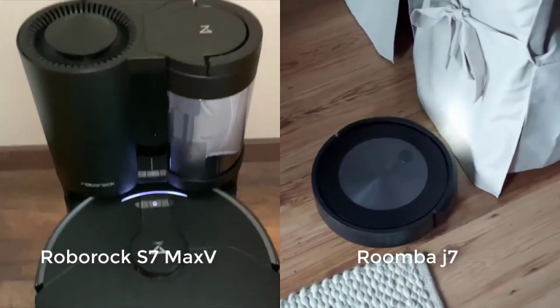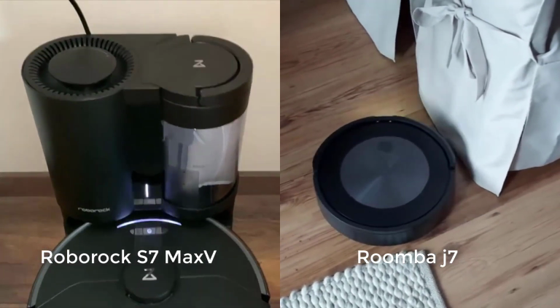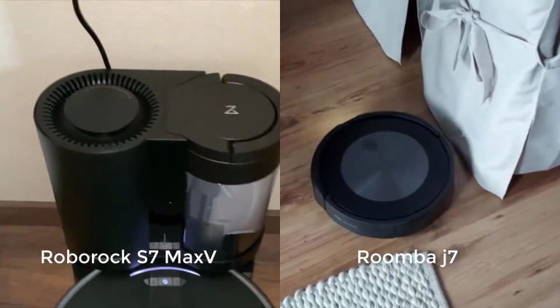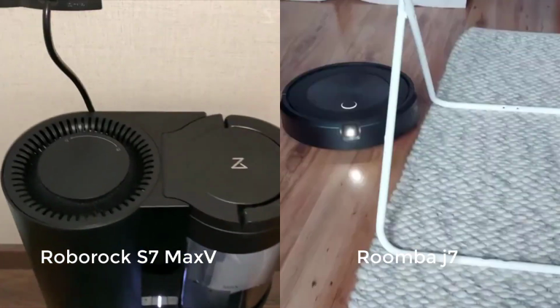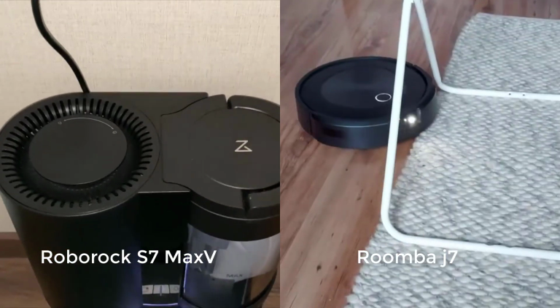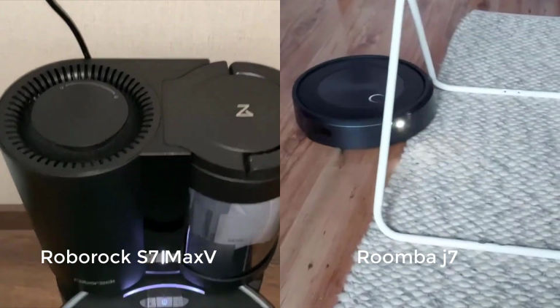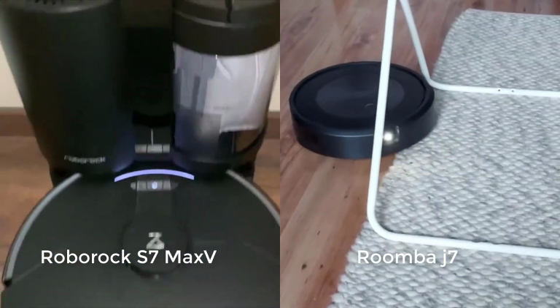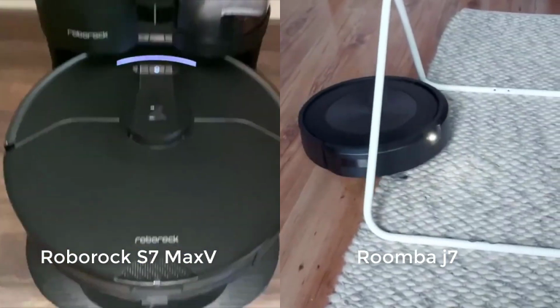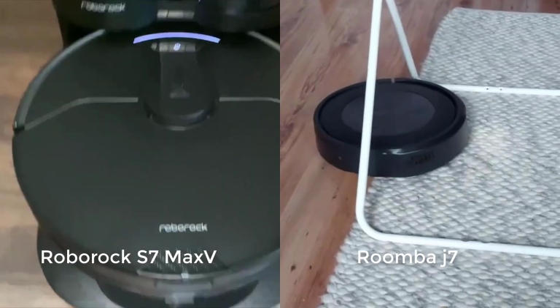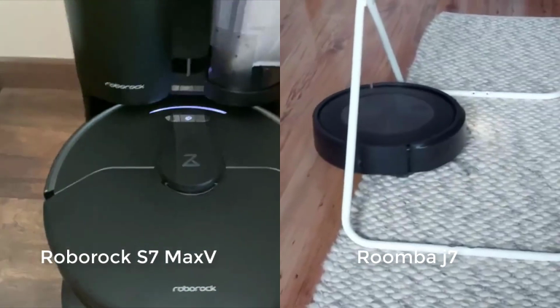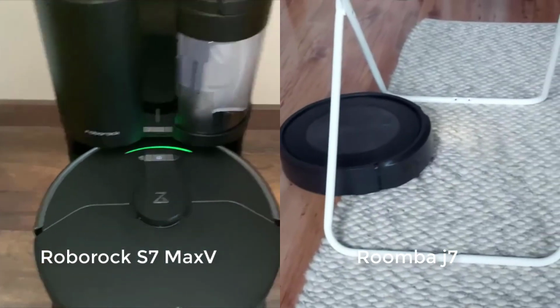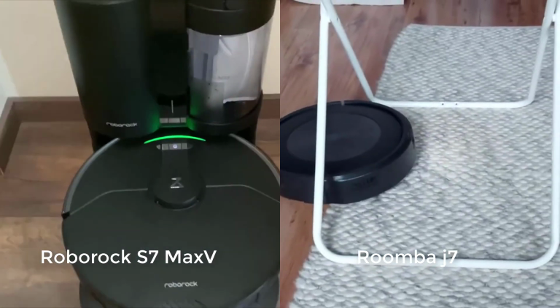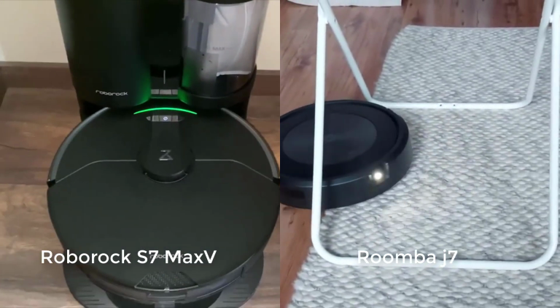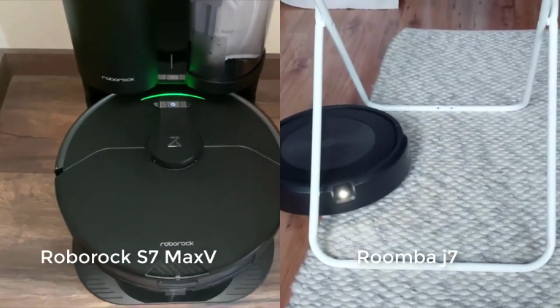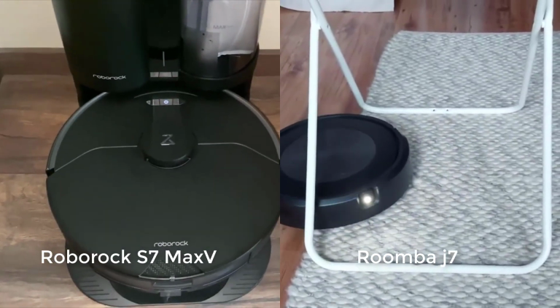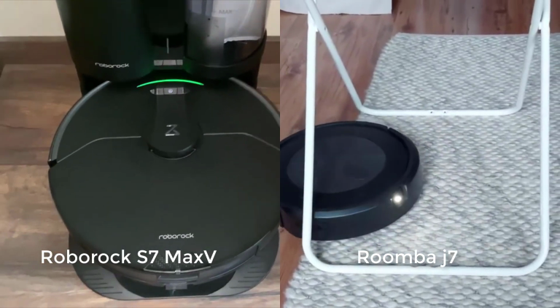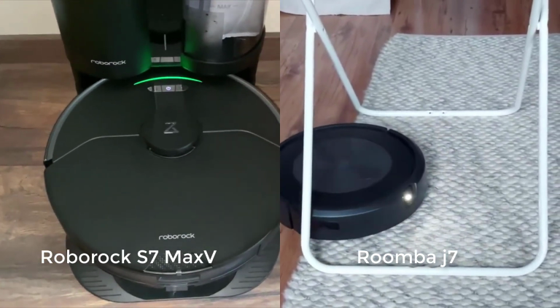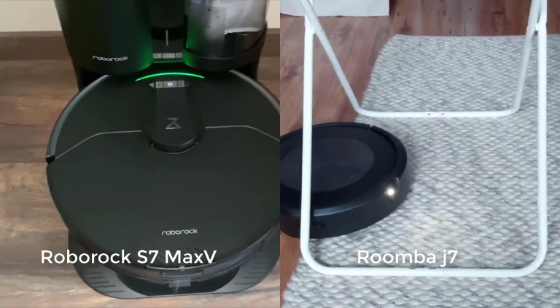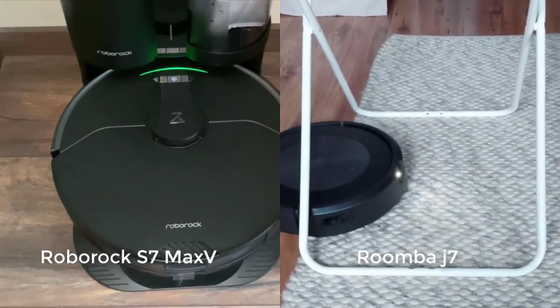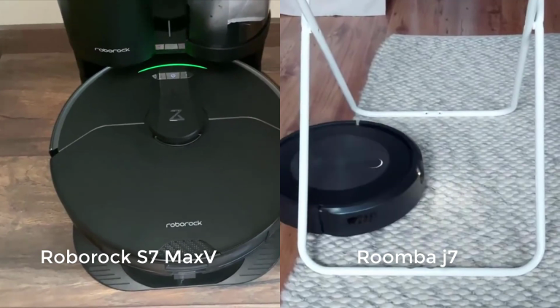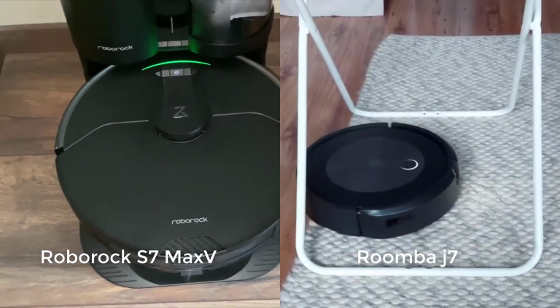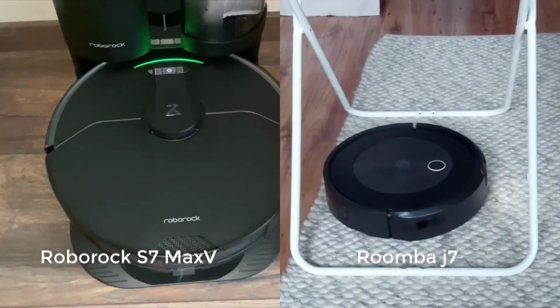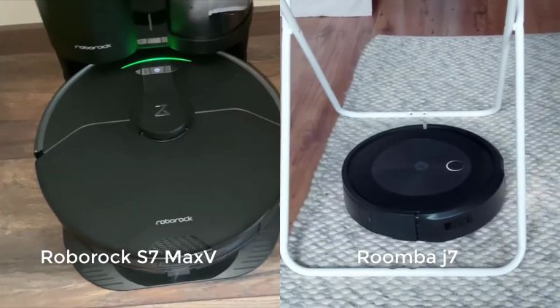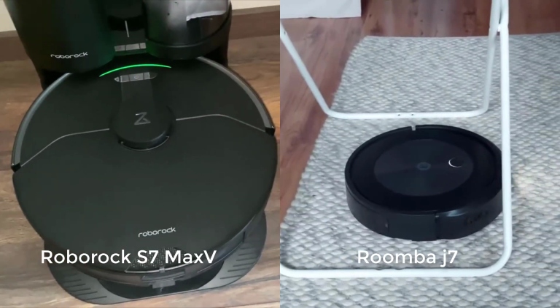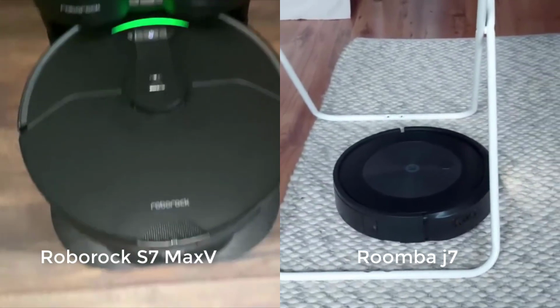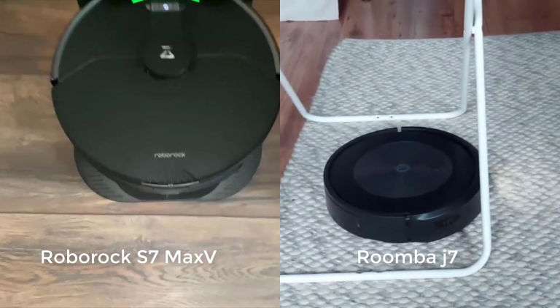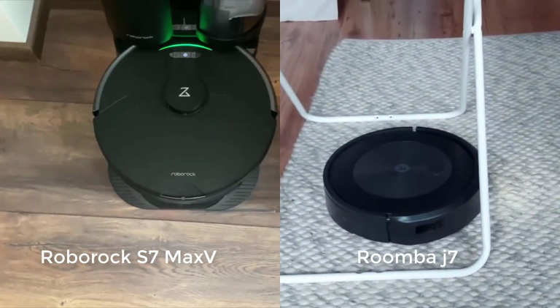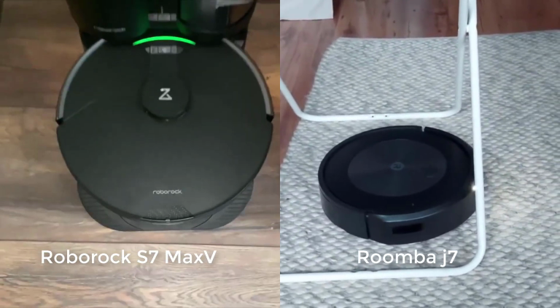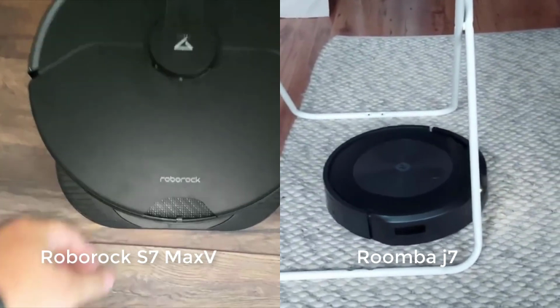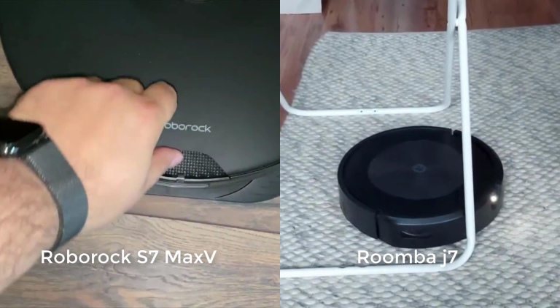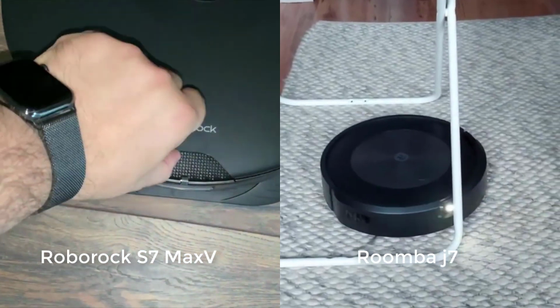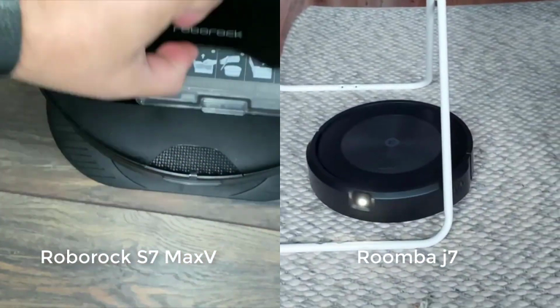When it comes to vacuuming, both robots clean most types of surface-level debris very well. We see this demonstrated in our carpet stress test and in our hard floor stress test. Both robots also clean edges very well. They tie in performance in all of these categories.